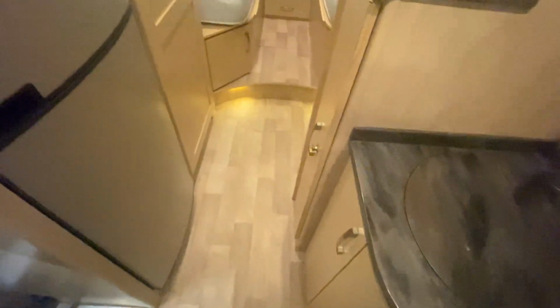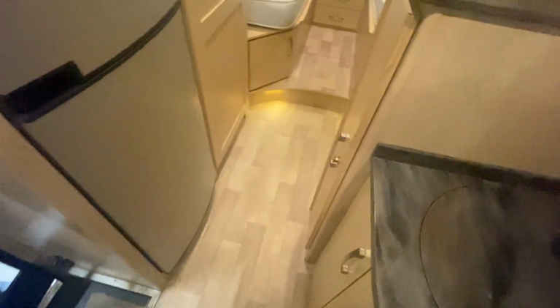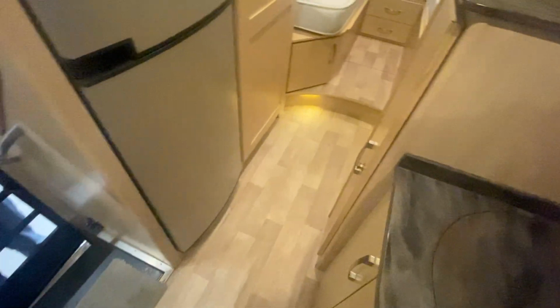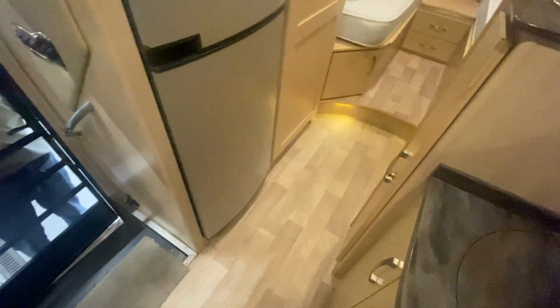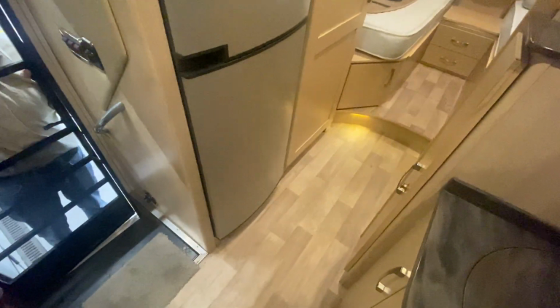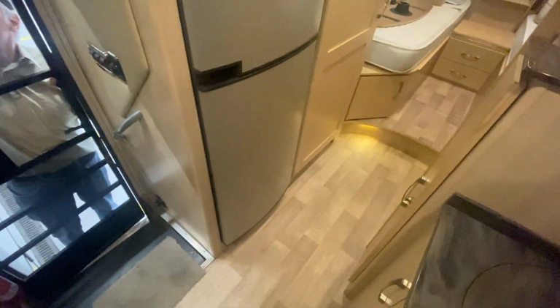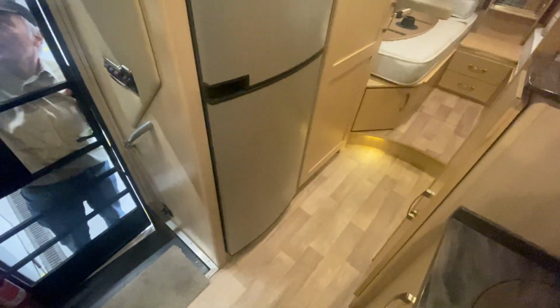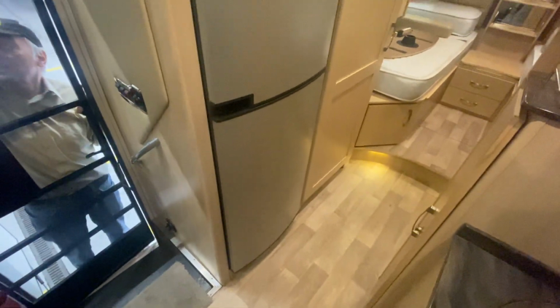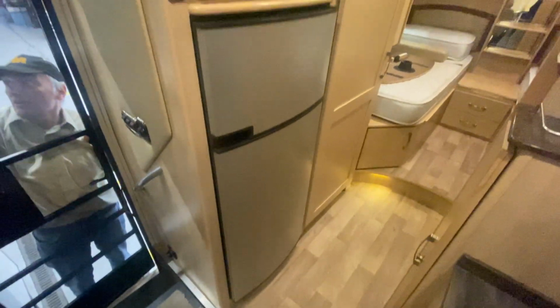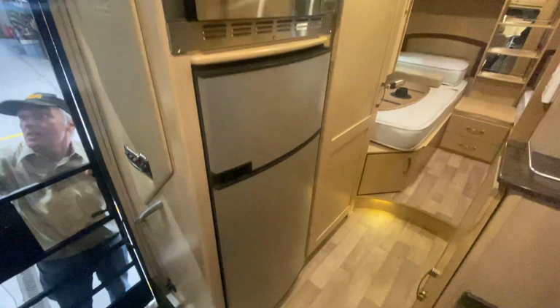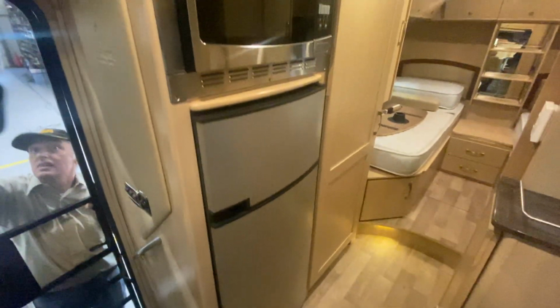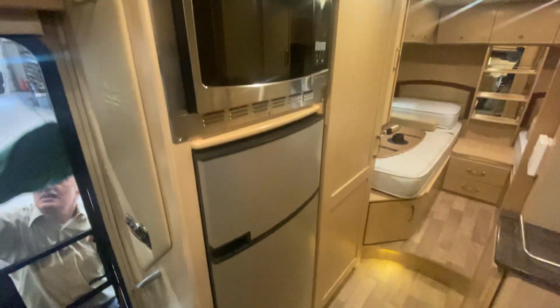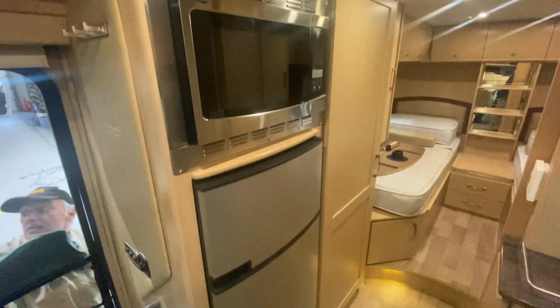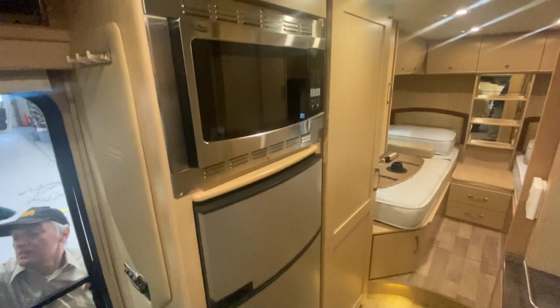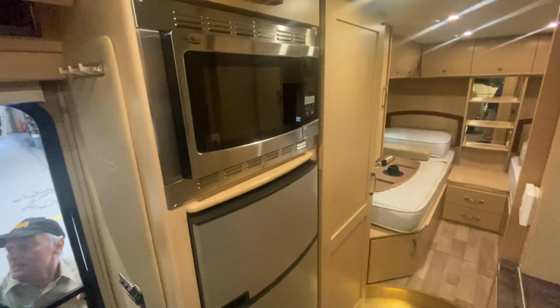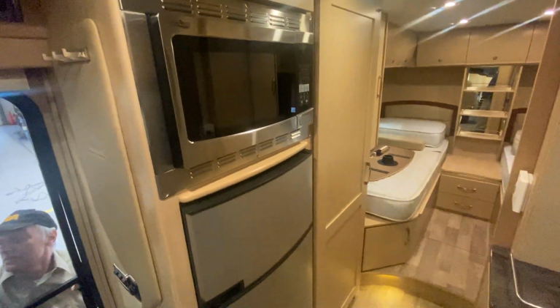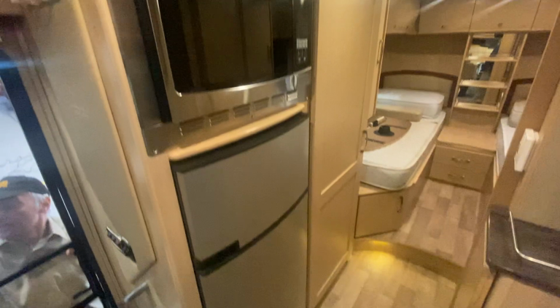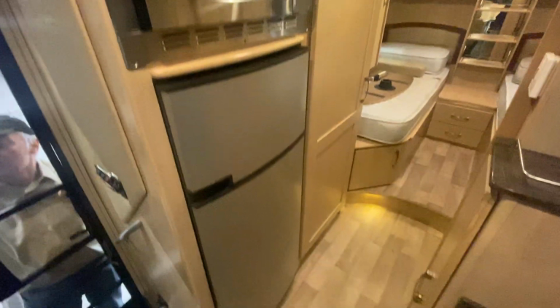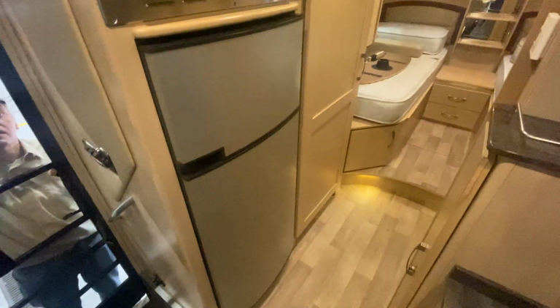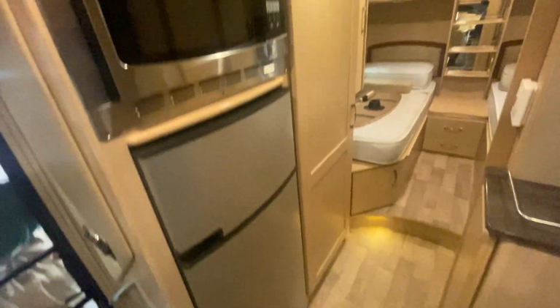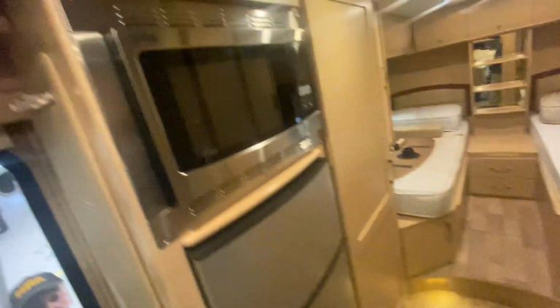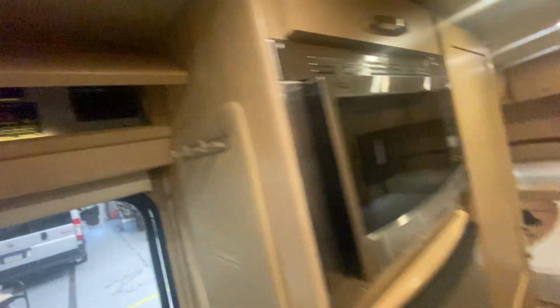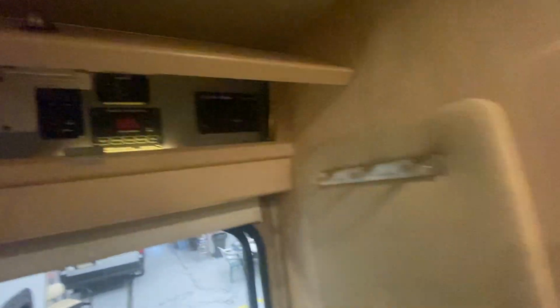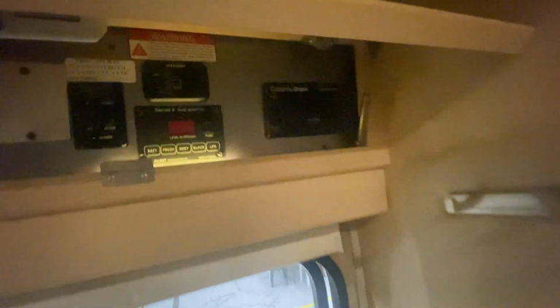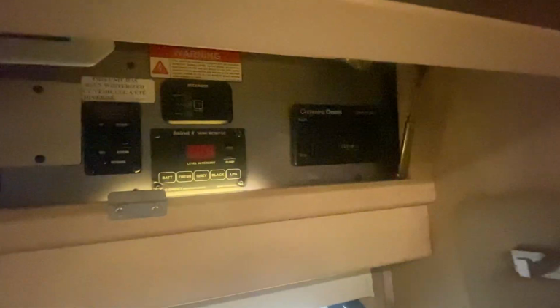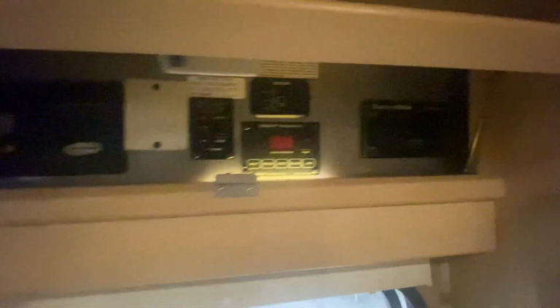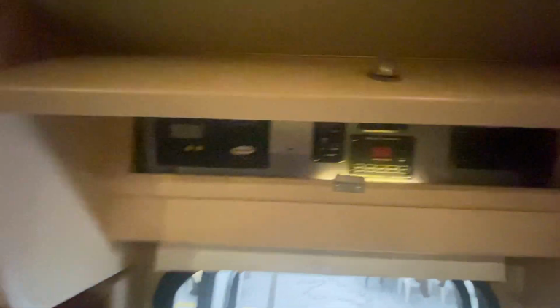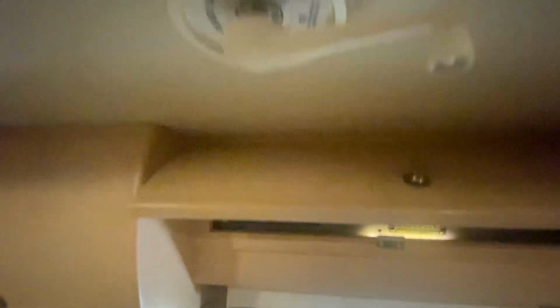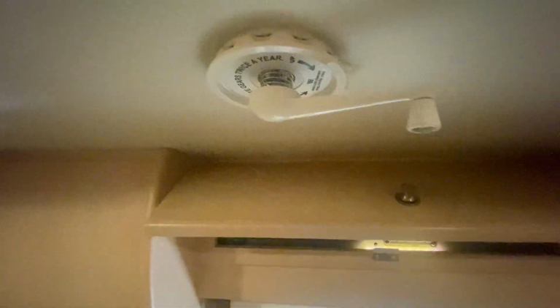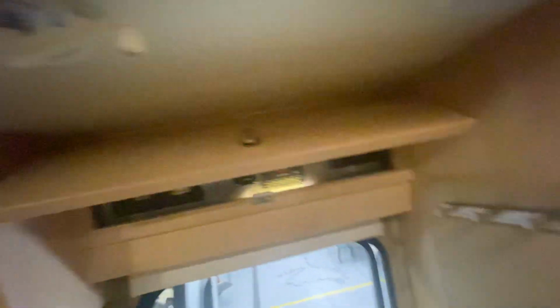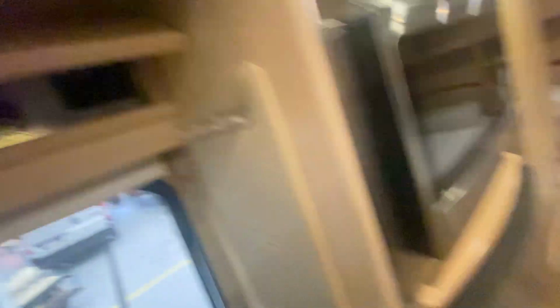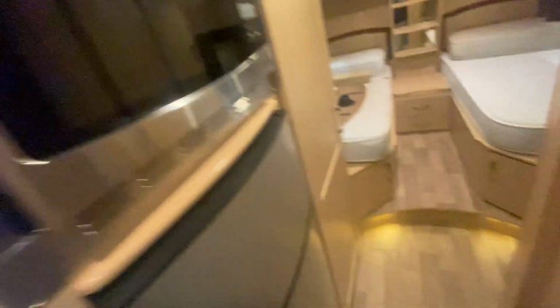We're in our detail shop here, just getting everything ready. You've got your microwave, a double door fridge, your monitor panel up above, your TV antenna.